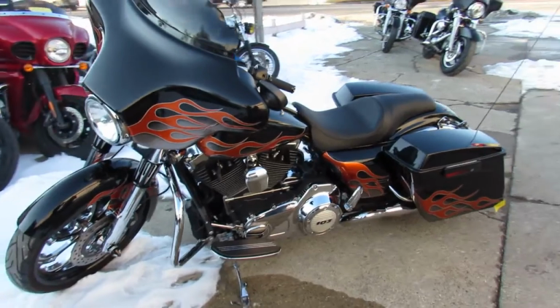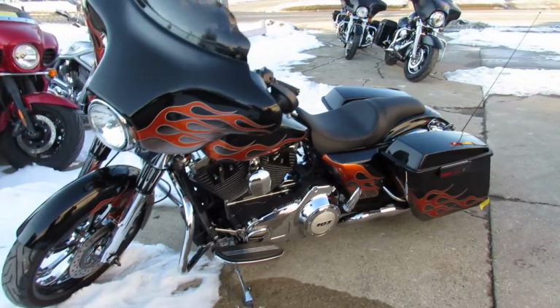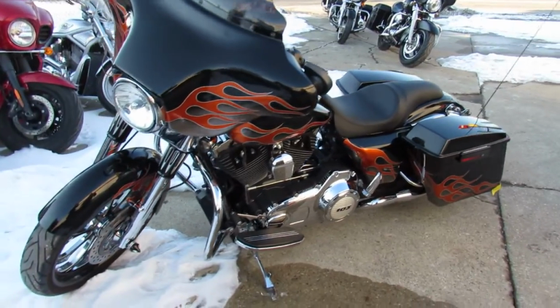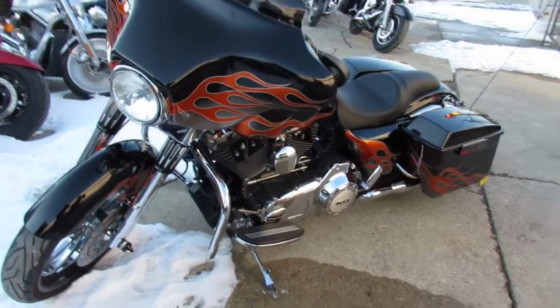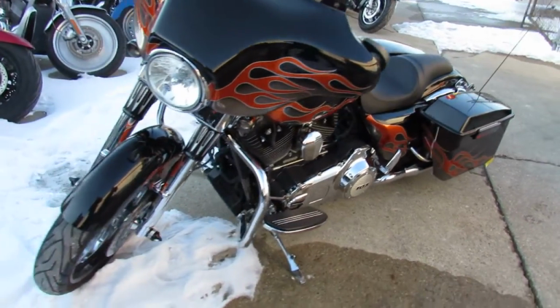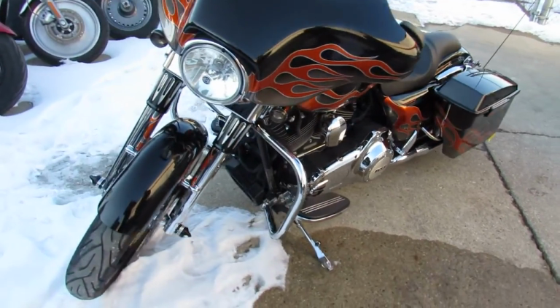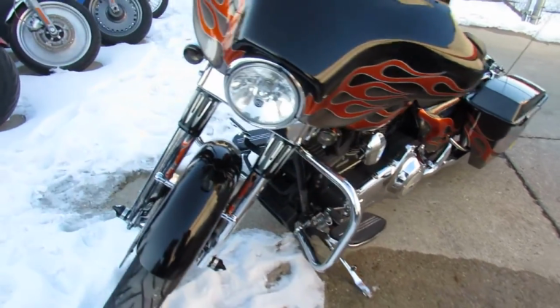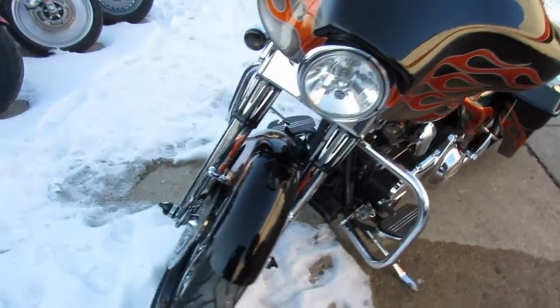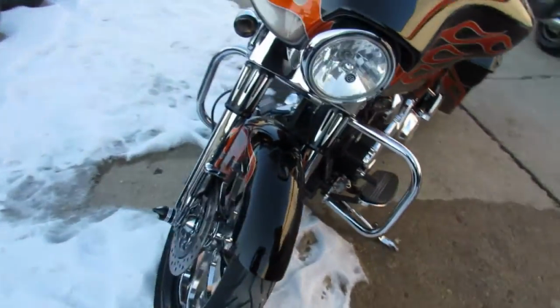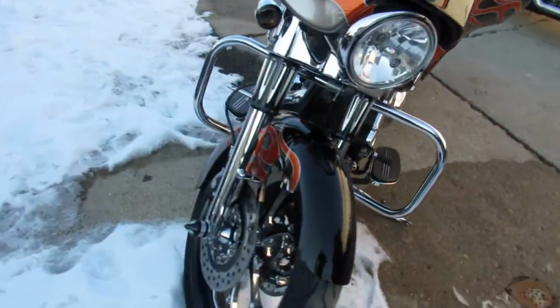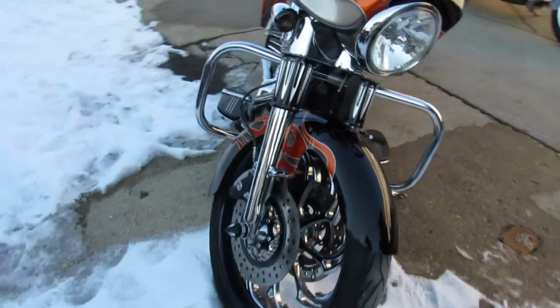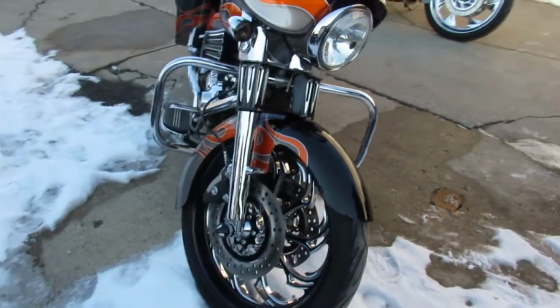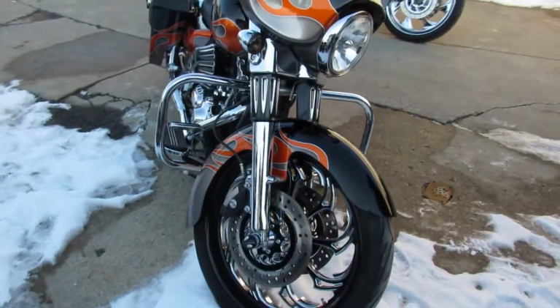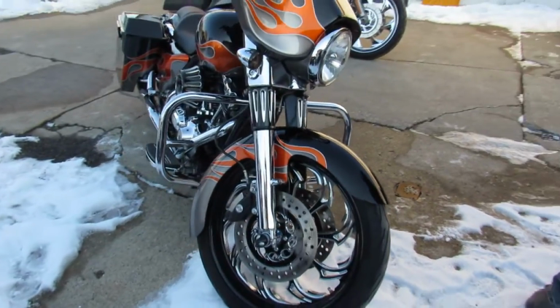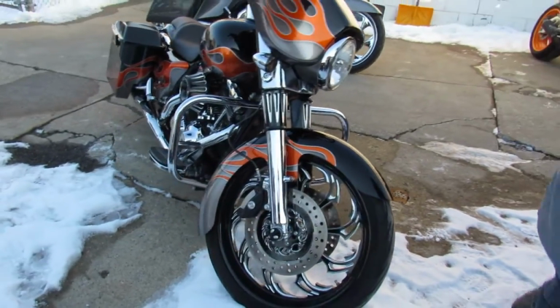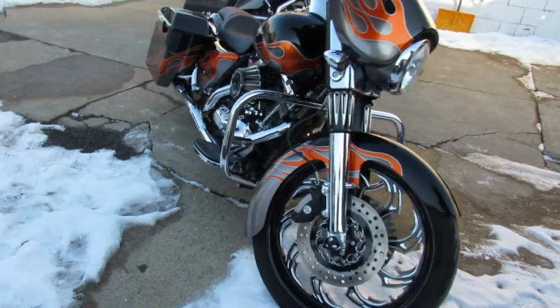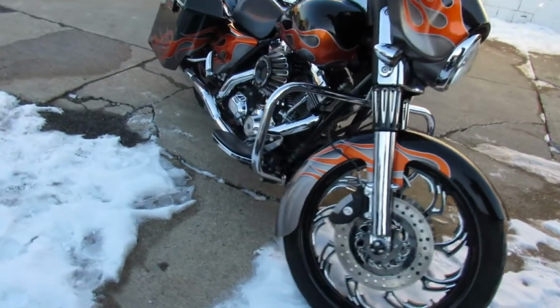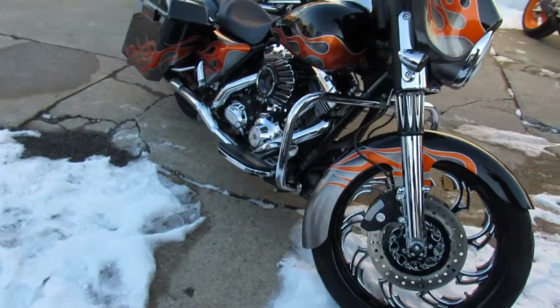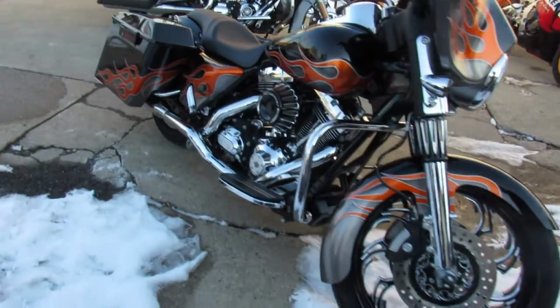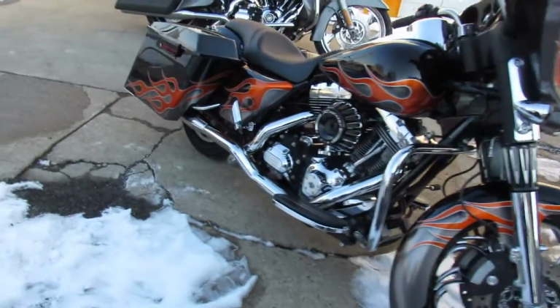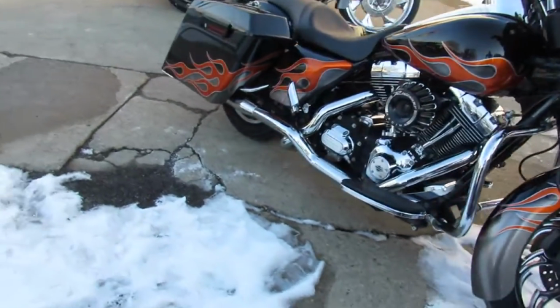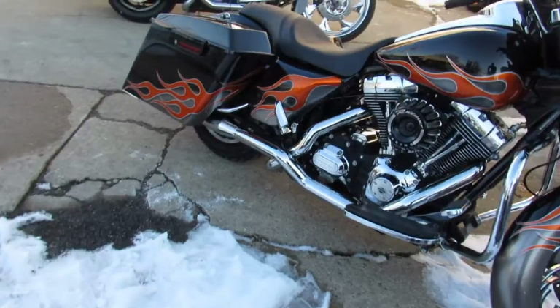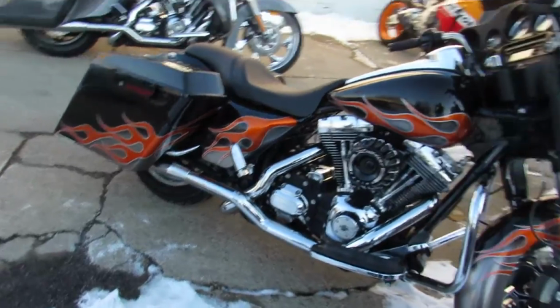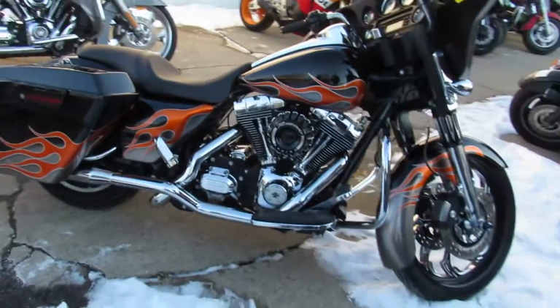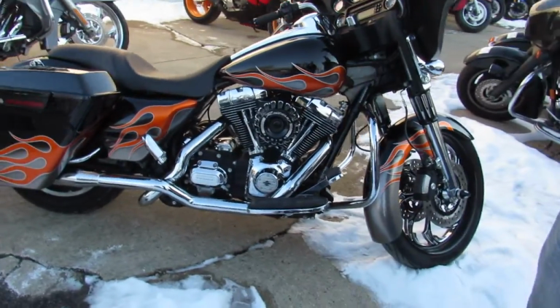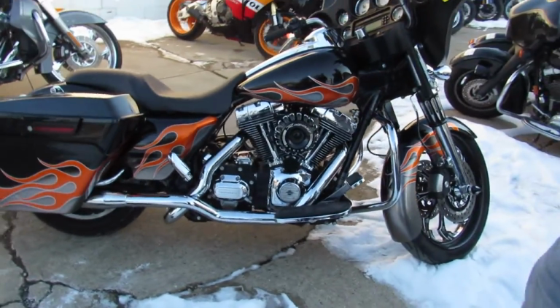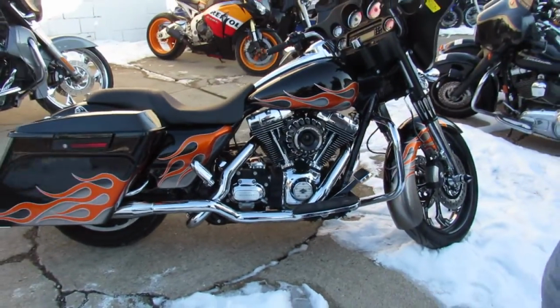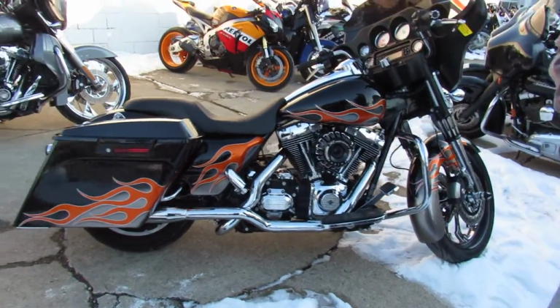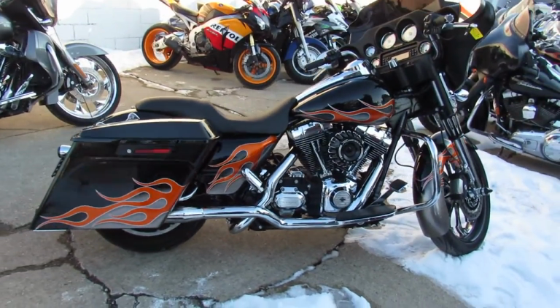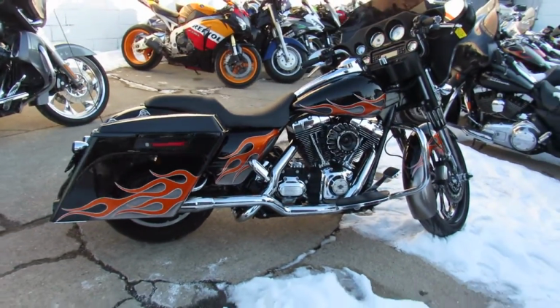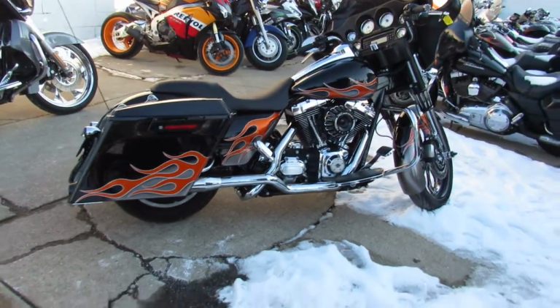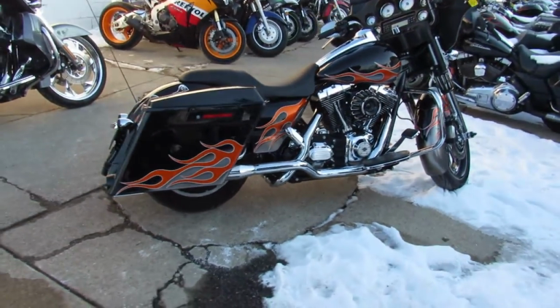Hey guys, ApprovalPowerSports.com here doing some videos on some bikes that just came in. This one here is a 2012 Harley big wheel bagger, only 17,887 miles, with over $40,000 invested into this build.